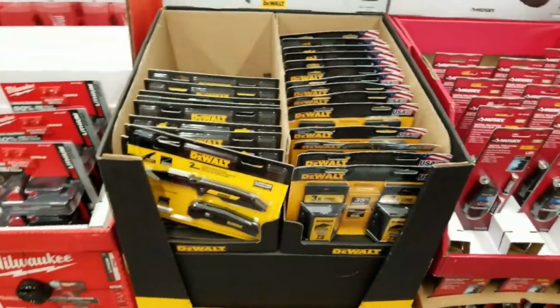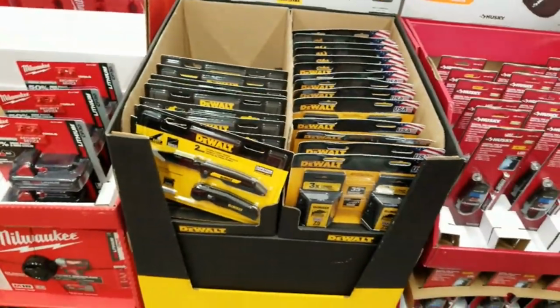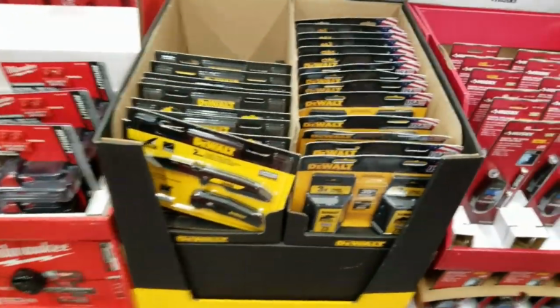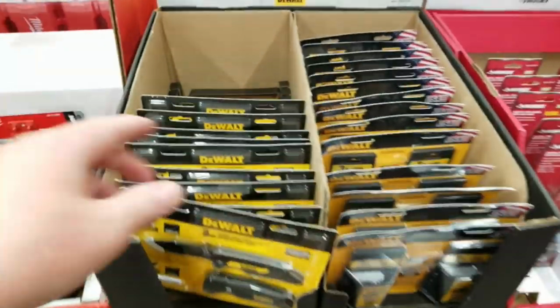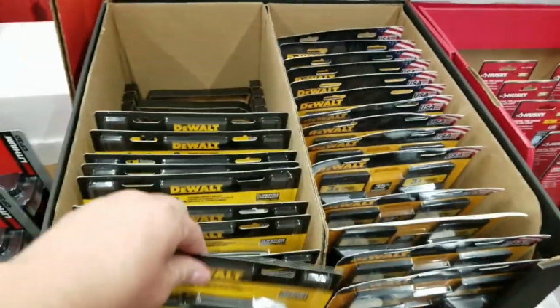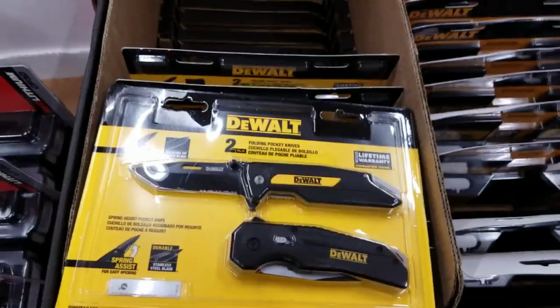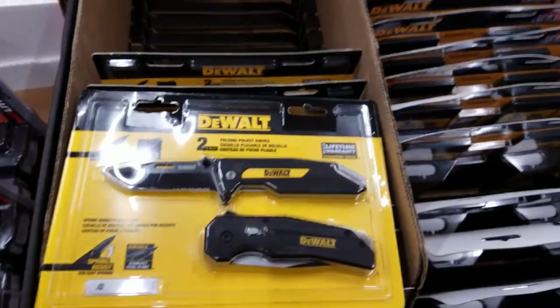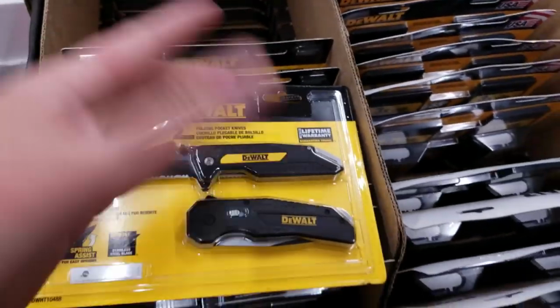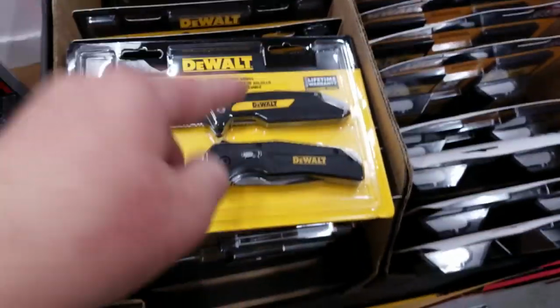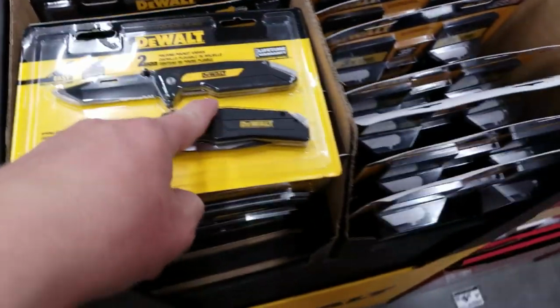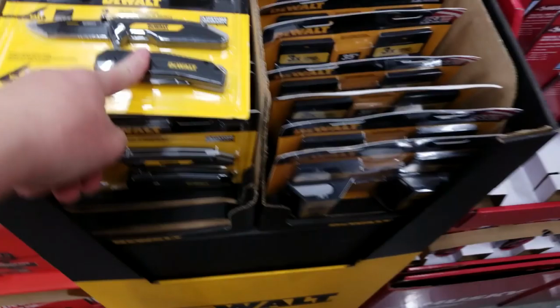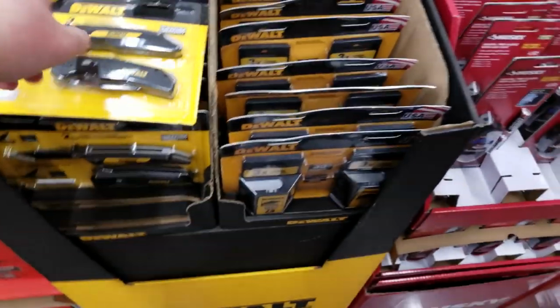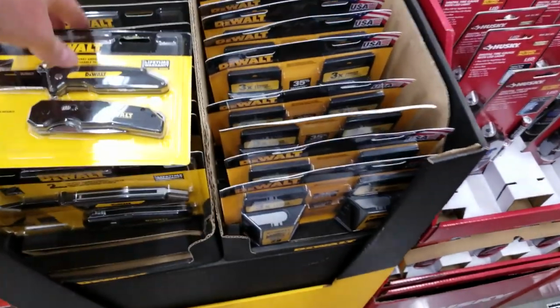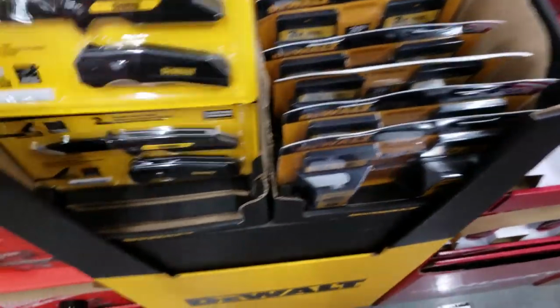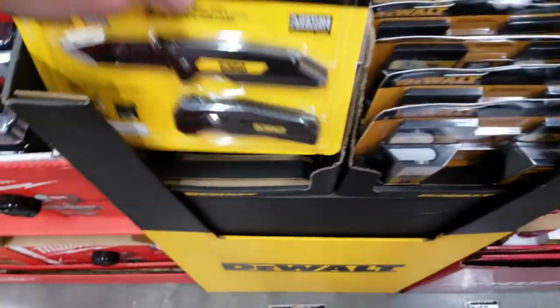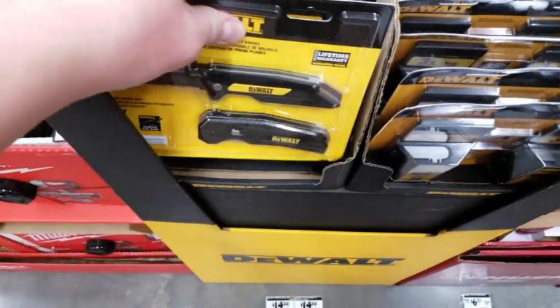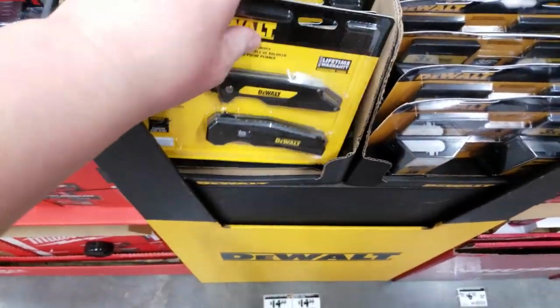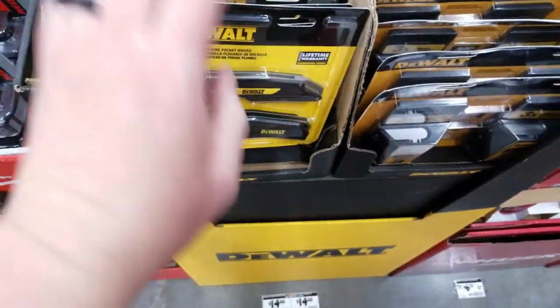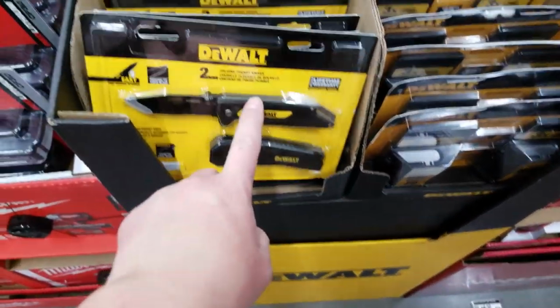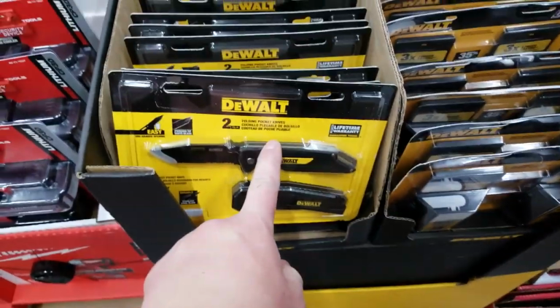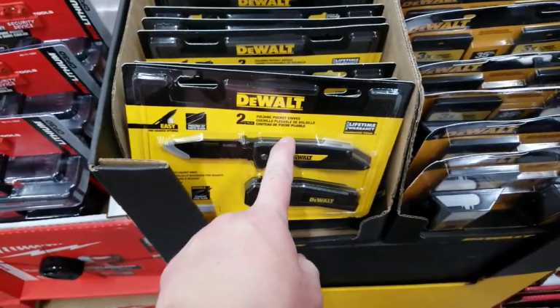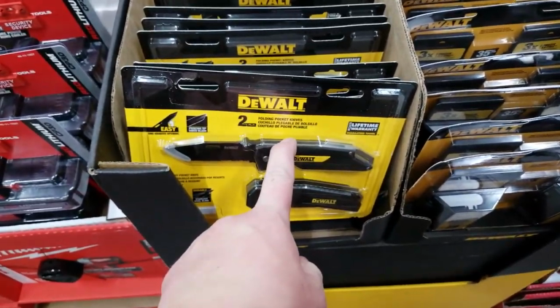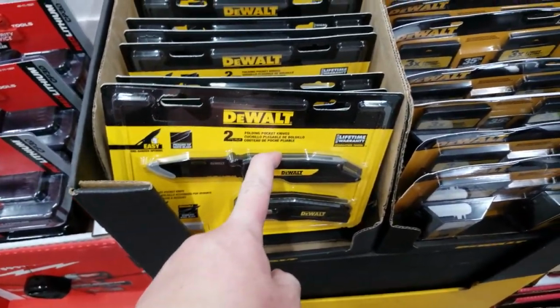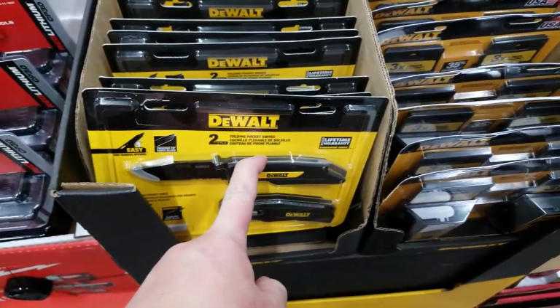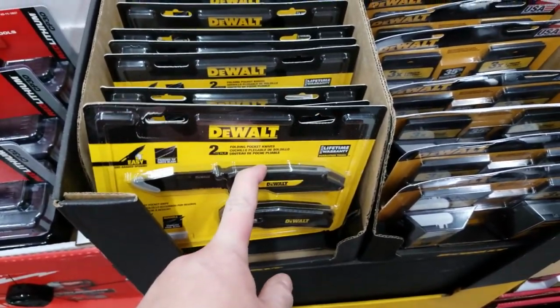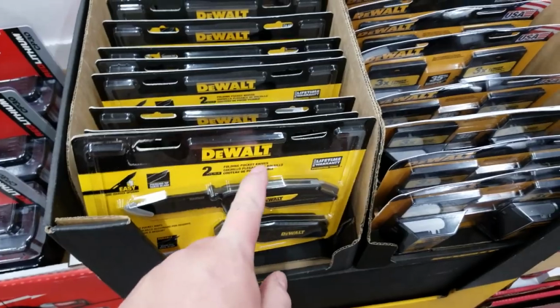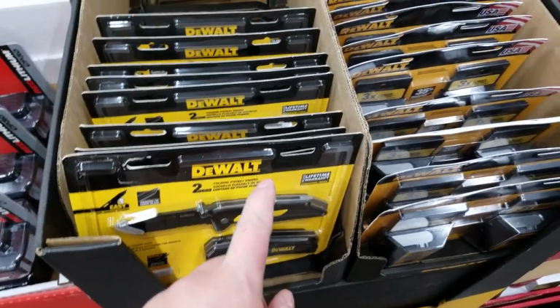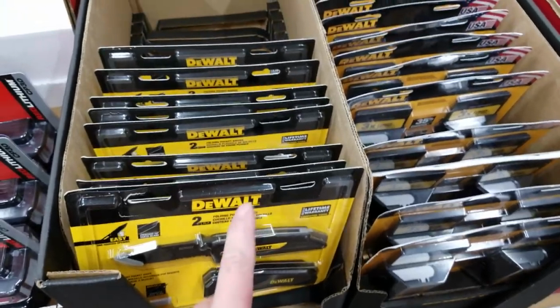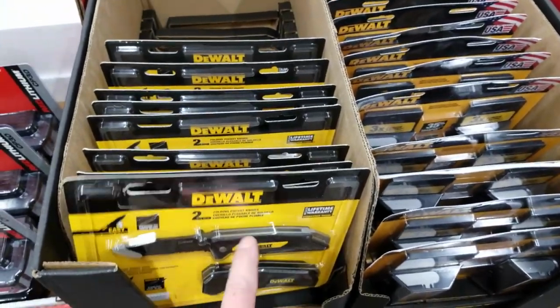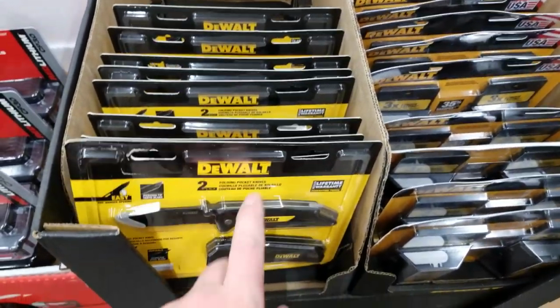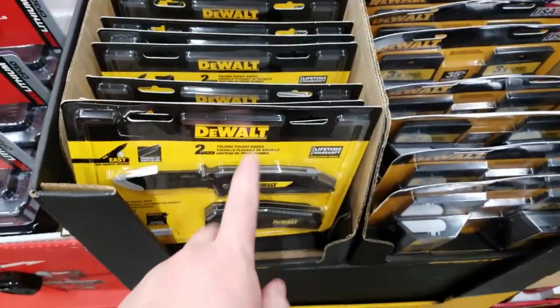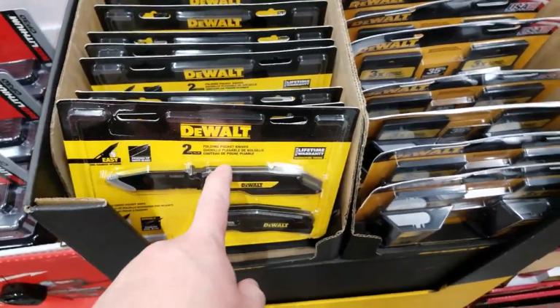The DeWalt knives — I've heard a lot of things, so I don't know if anybody has these. Let me know. I know Cactus Maximus has a breakdown of these.